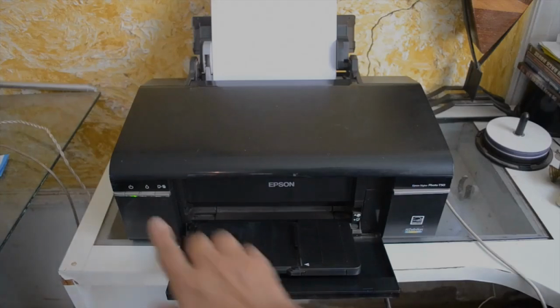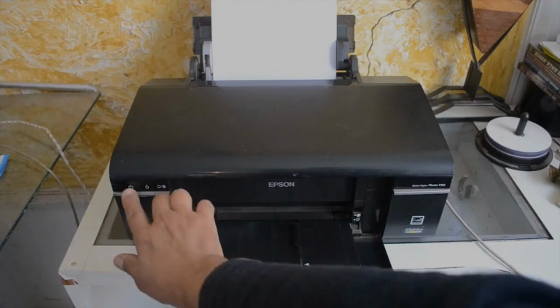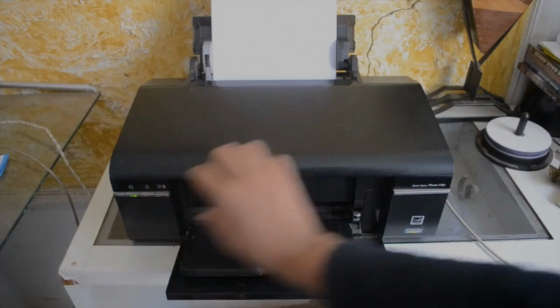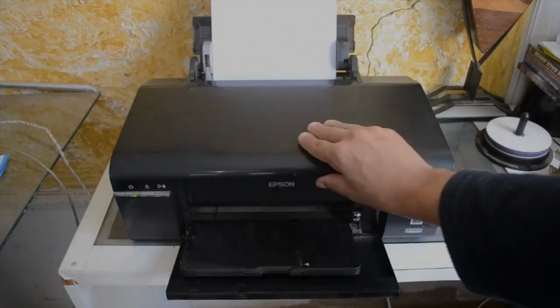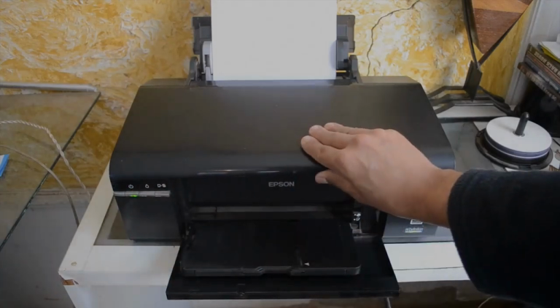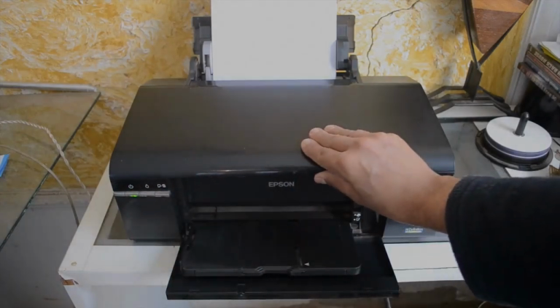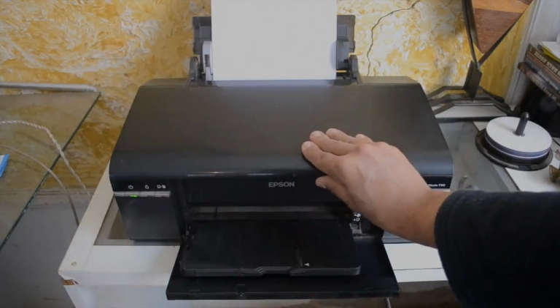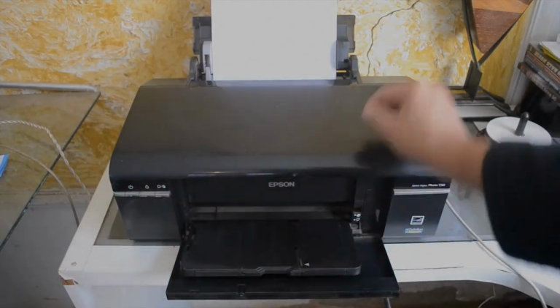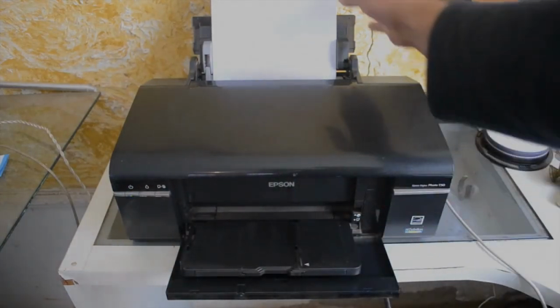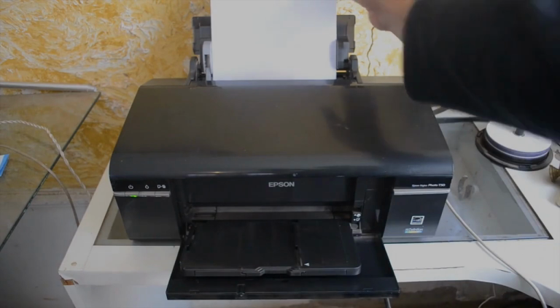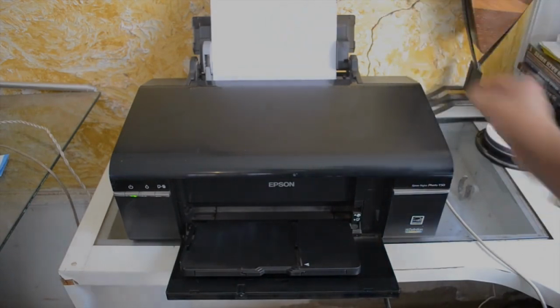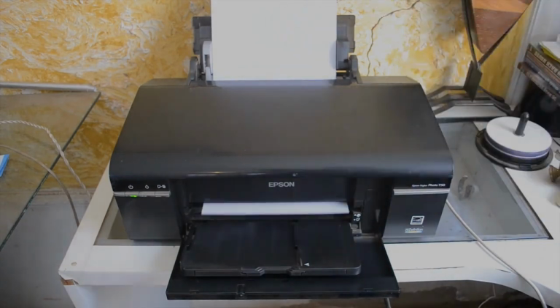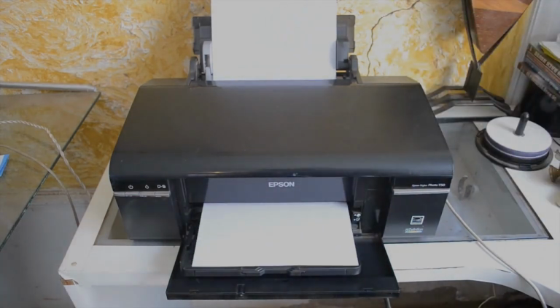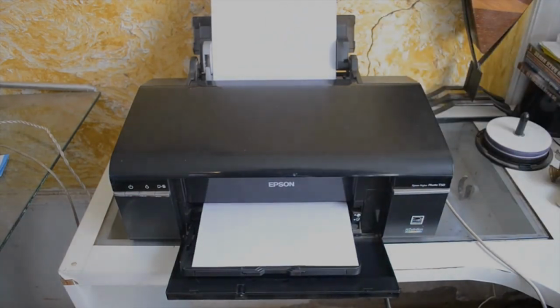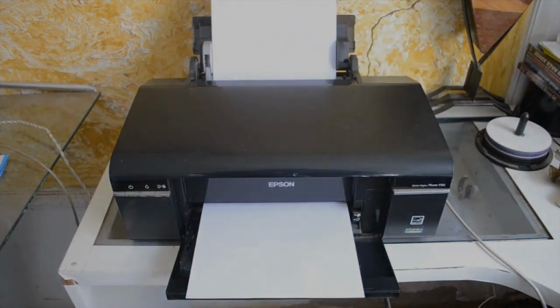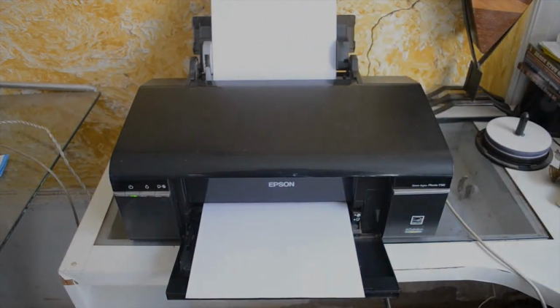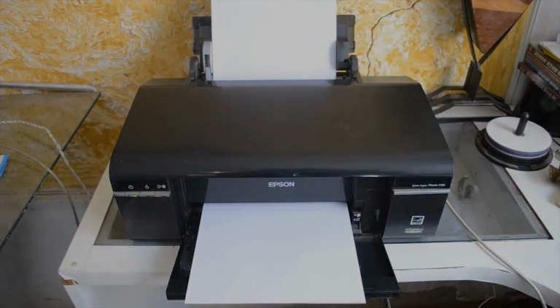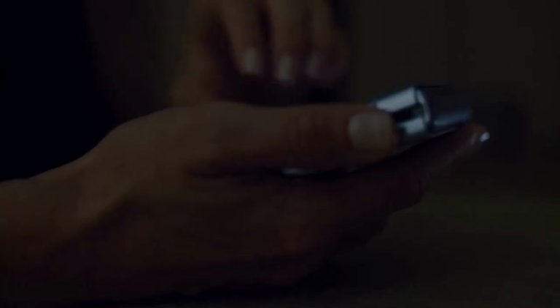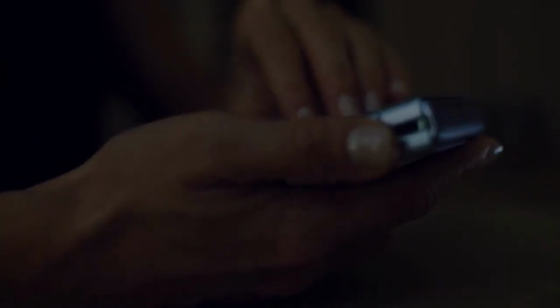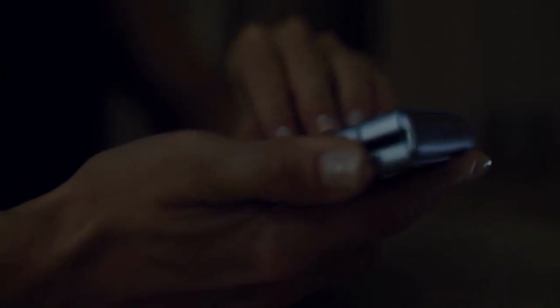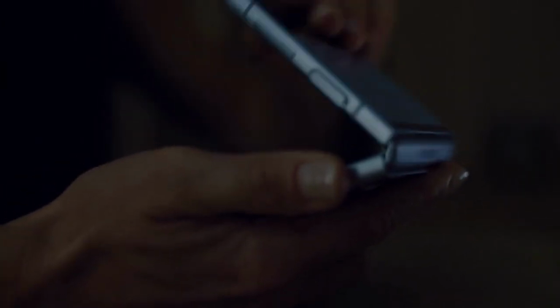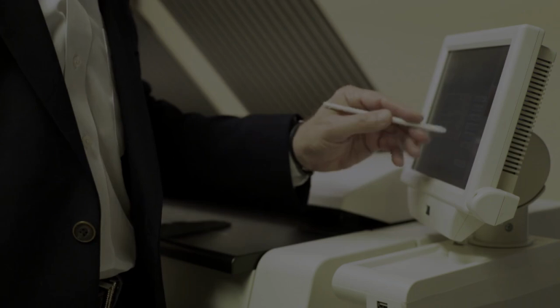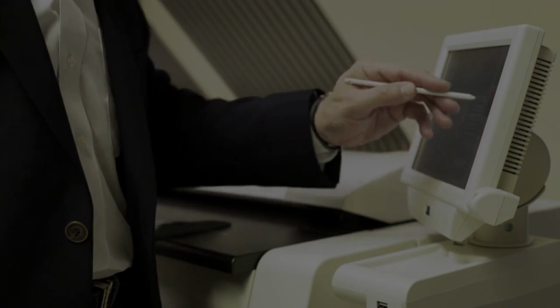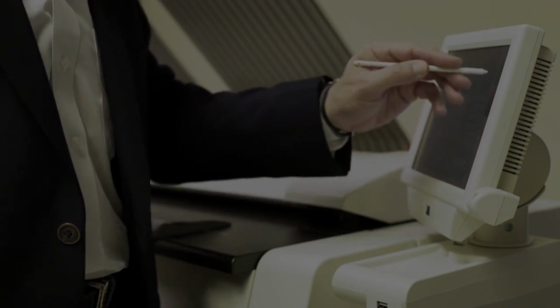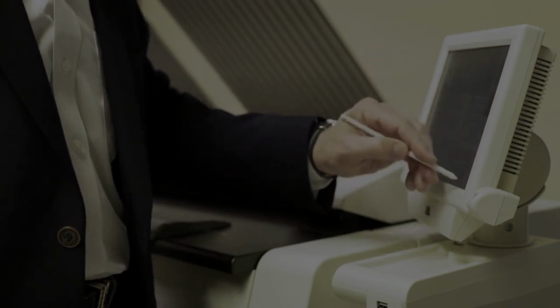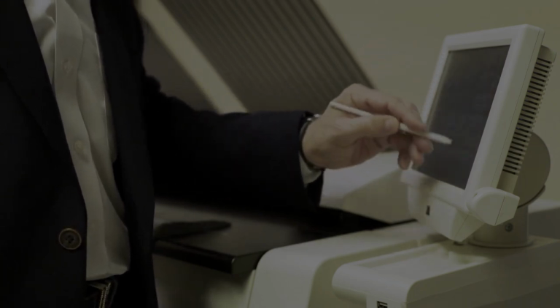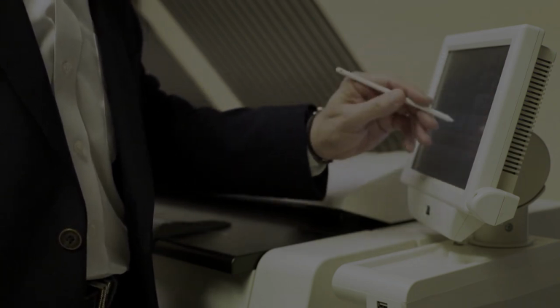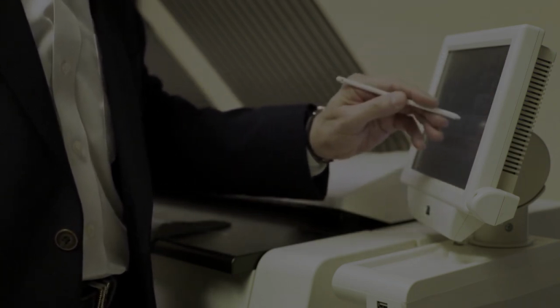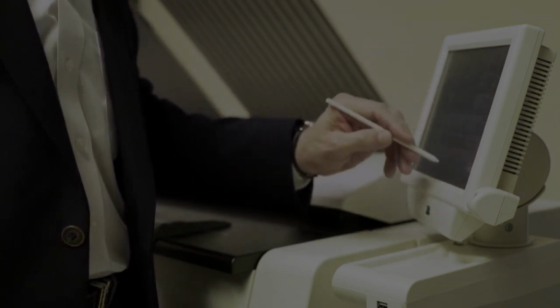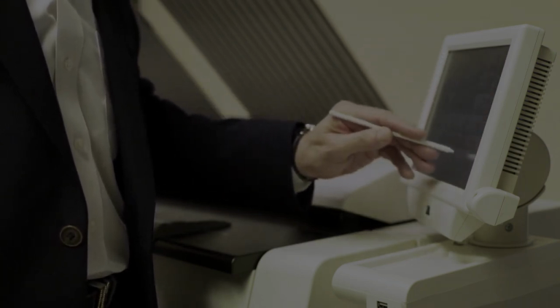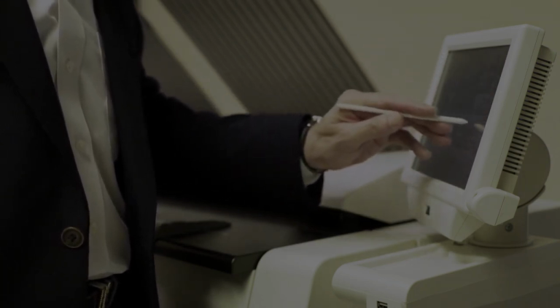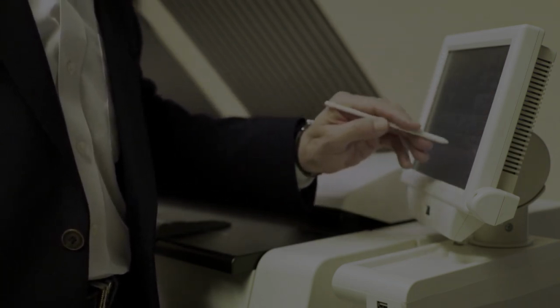Once you've entered the password correctly and confirmed the selection, the printer will attempt to connect to your Wi-Fi network. This might take a few minutes. You should see a confirmation message on the printer's screen once the connection is successful.